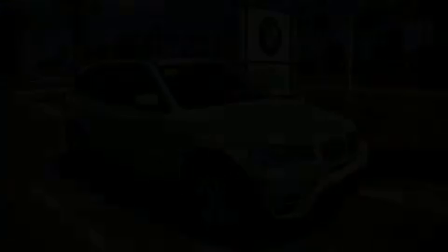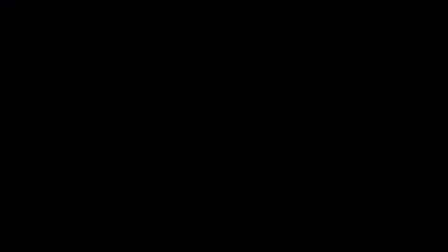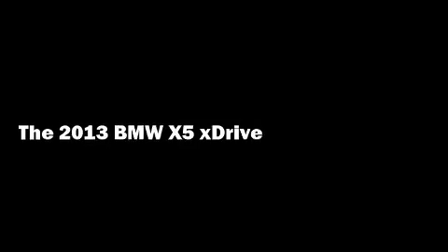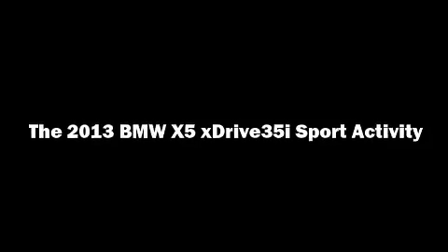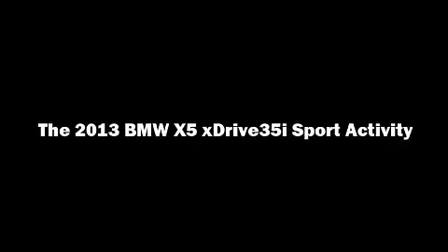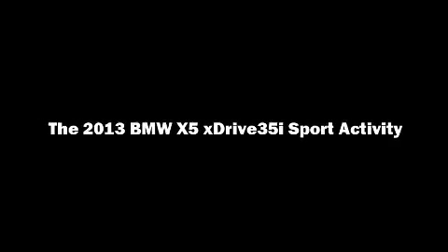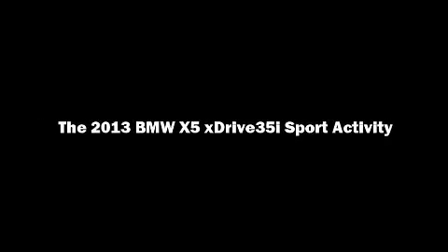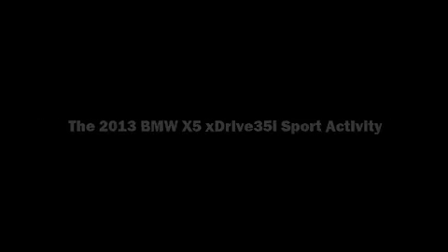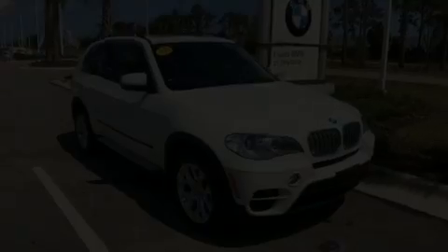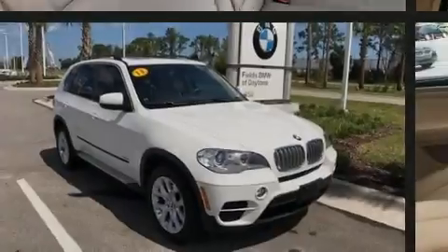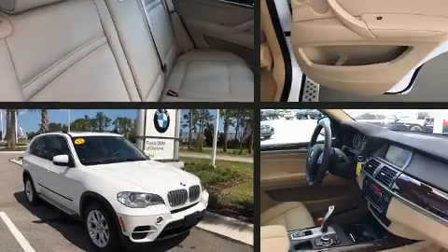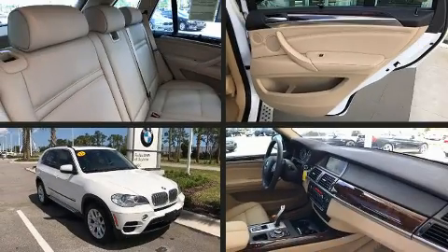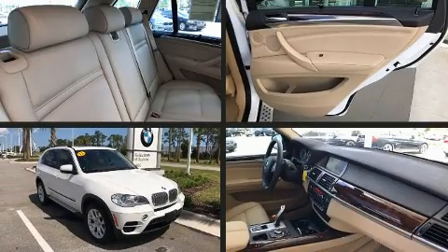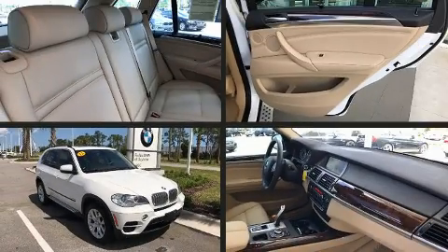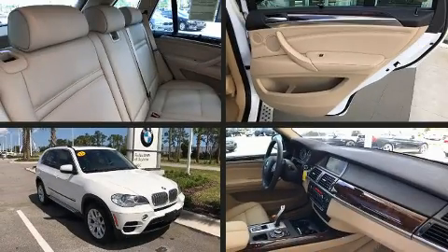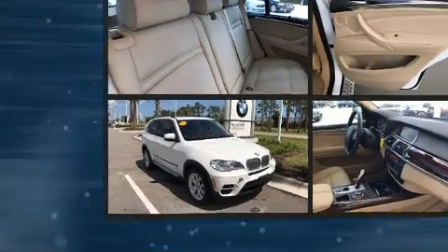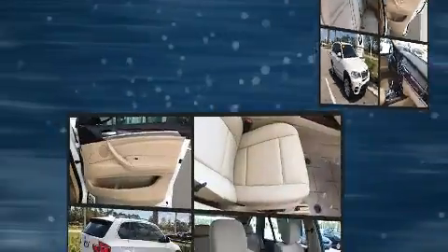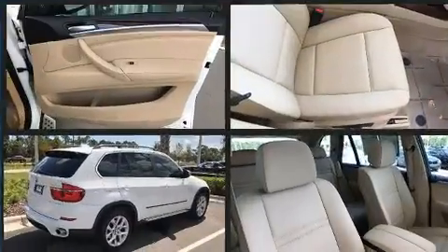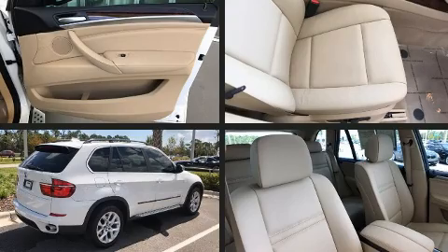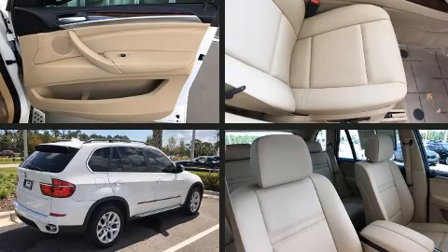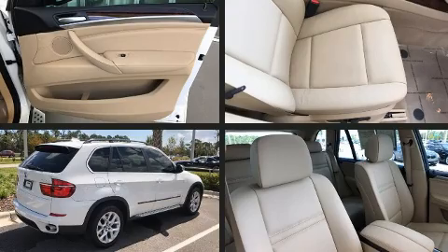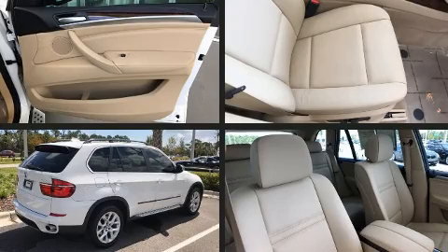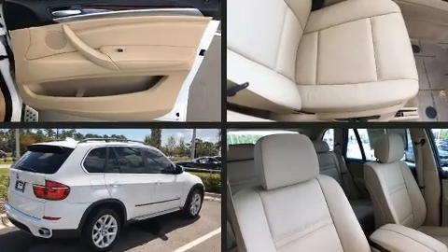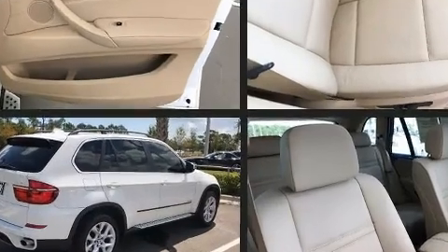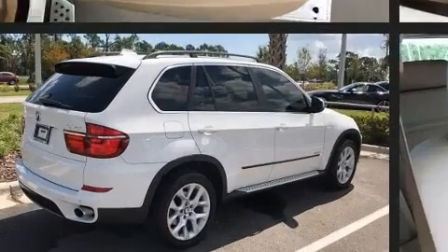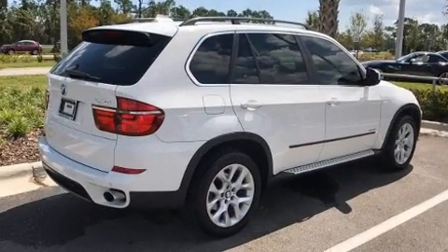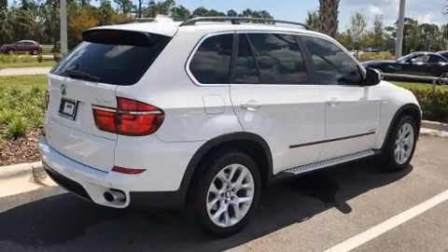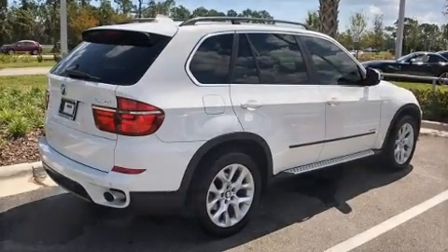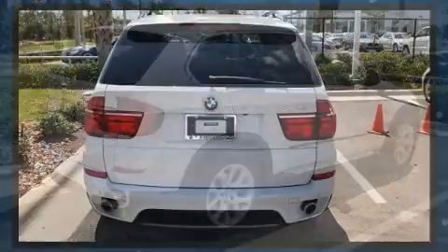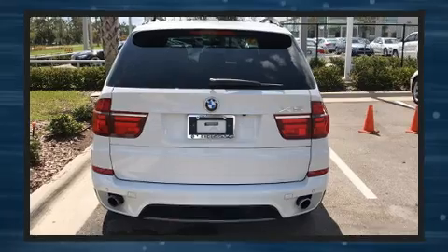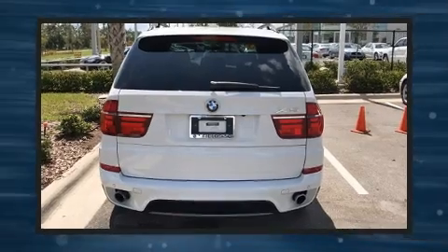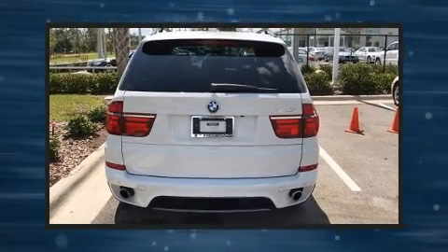You can expect a lot from the 2013 BMW X5 xDrive 35i Sport Activity. With fewer than 50,000 miles on the odometer, you'll be impressed by a spectacular blend of technology, style, and refinement.